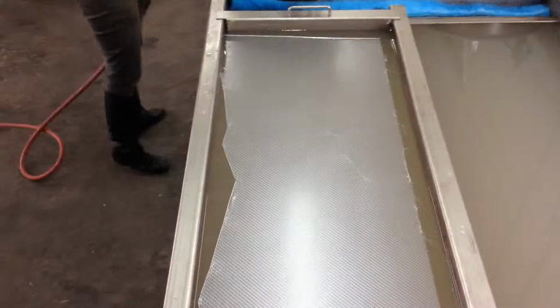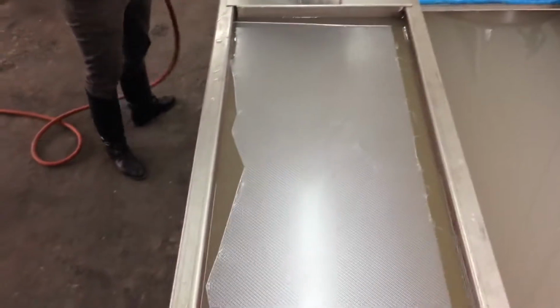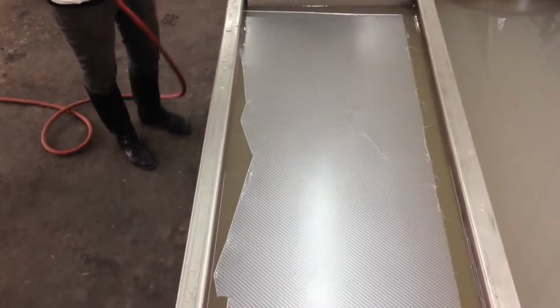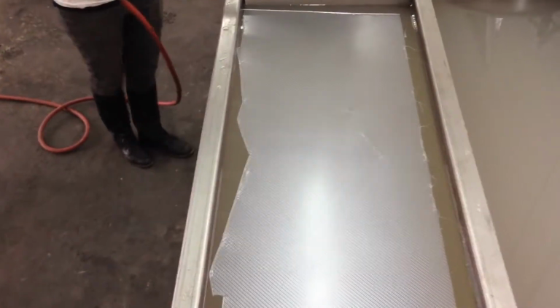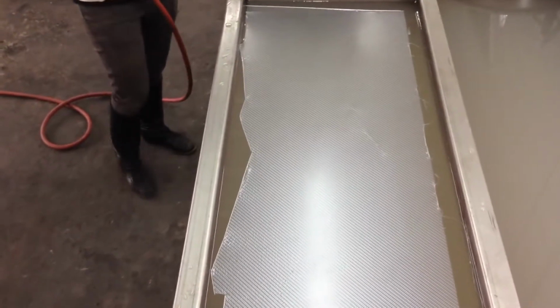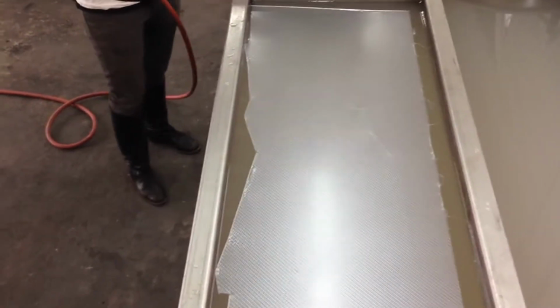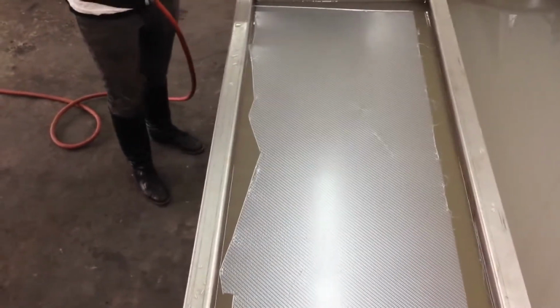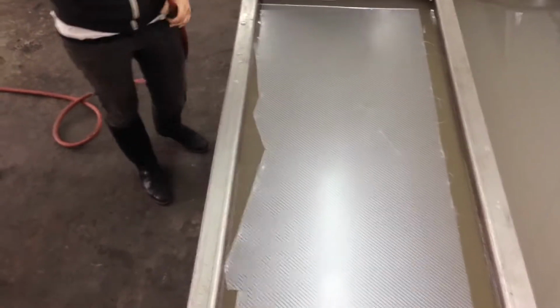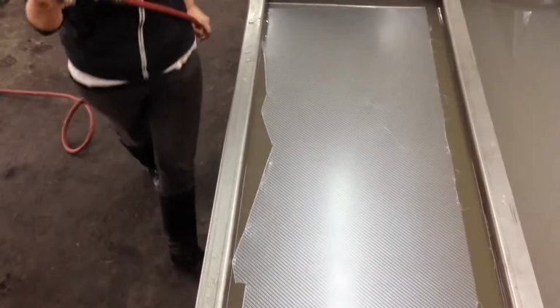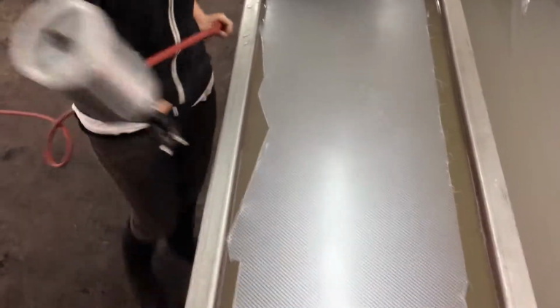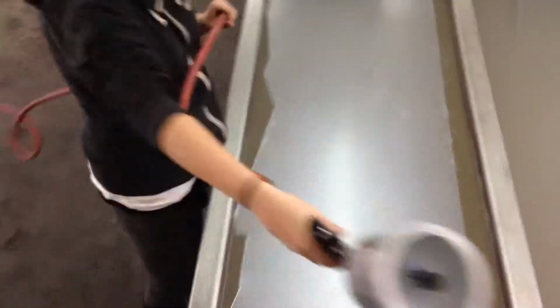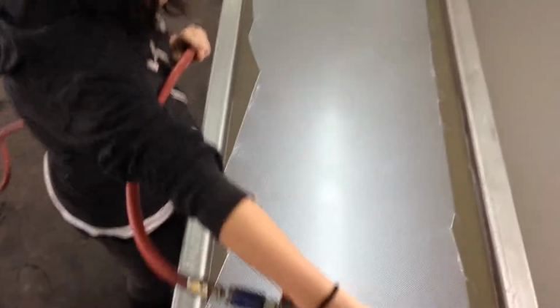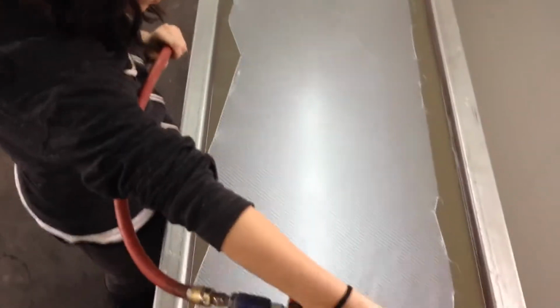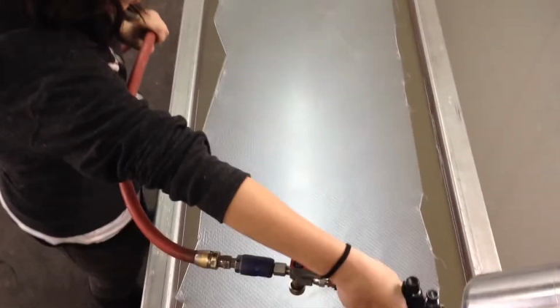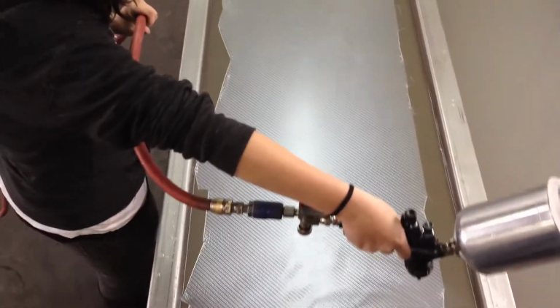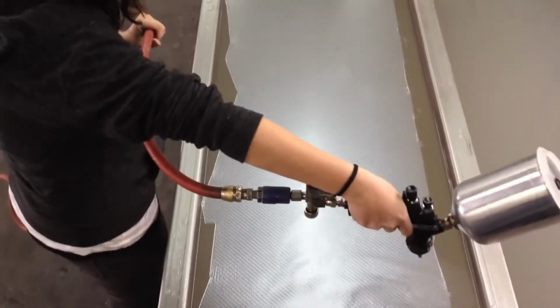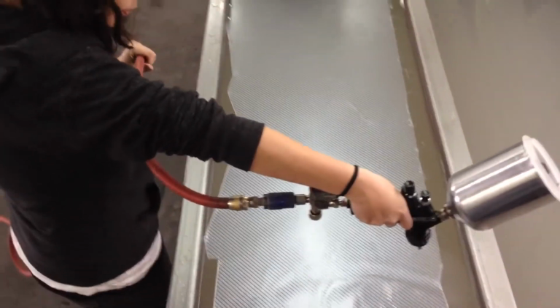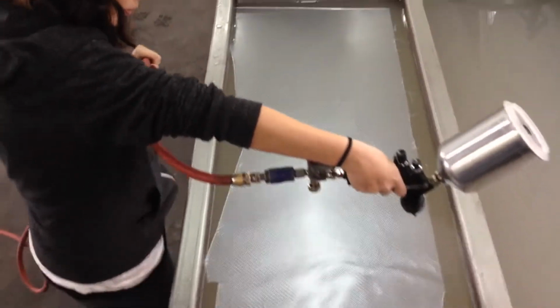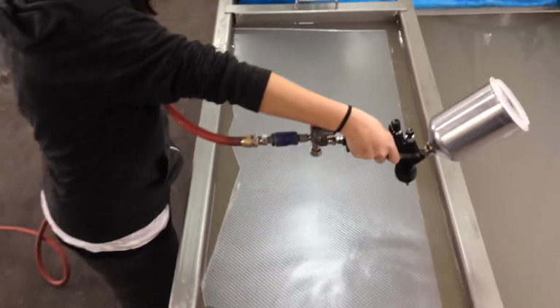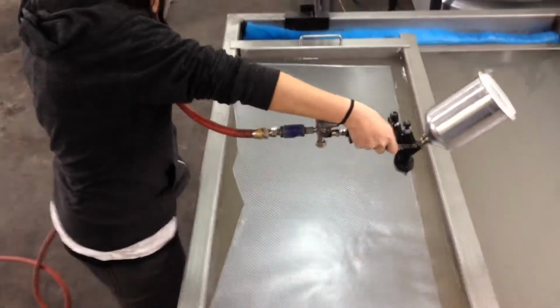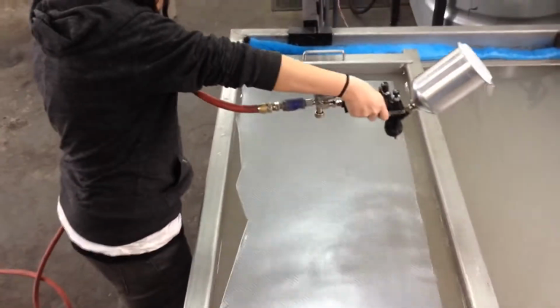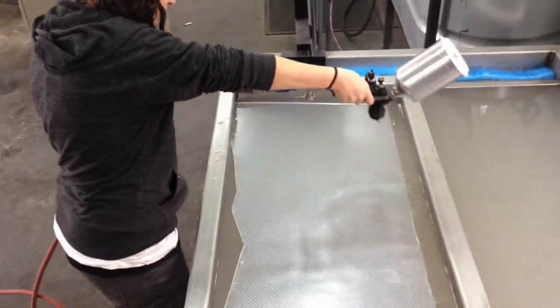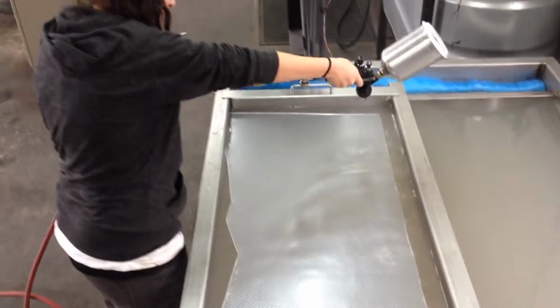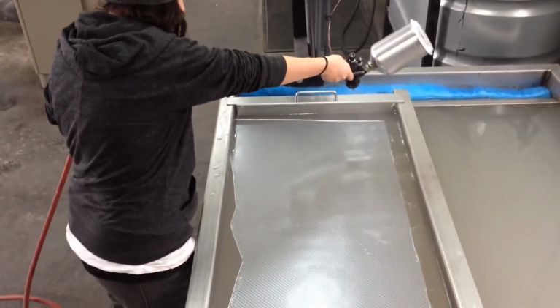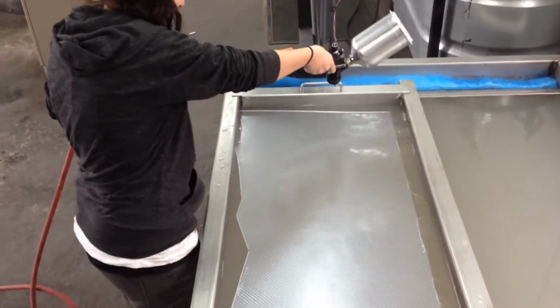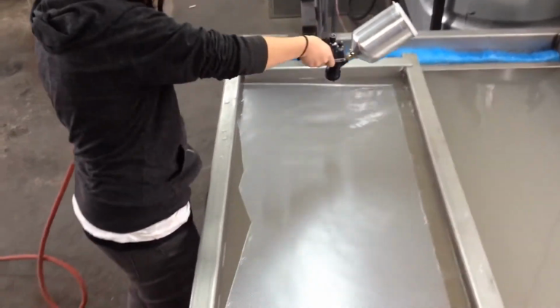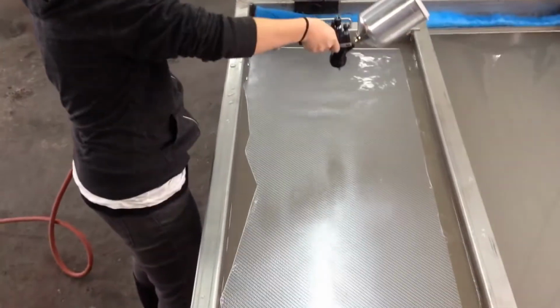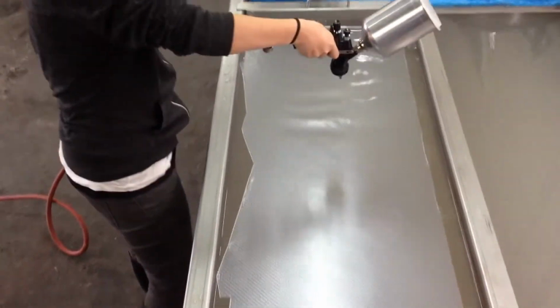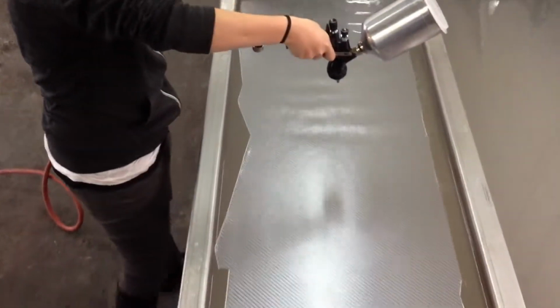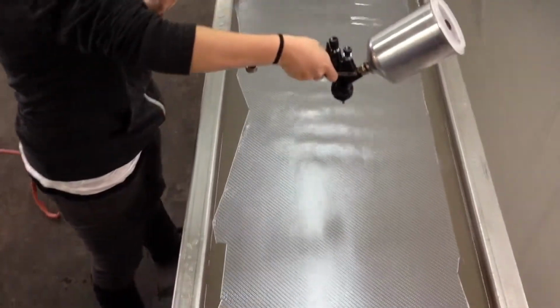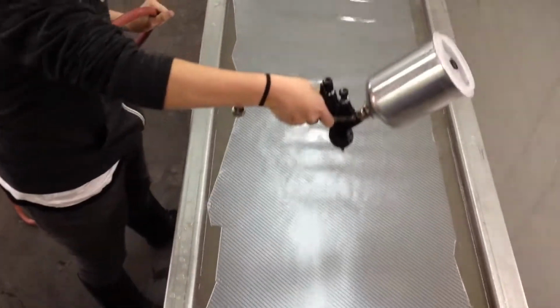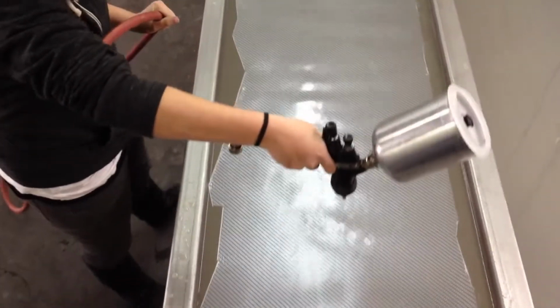All right, here we go — the second part of the Dodge Dakota bumper. Spraying a little activator on it, courtesy of Jessie. There she goes, nice and even.